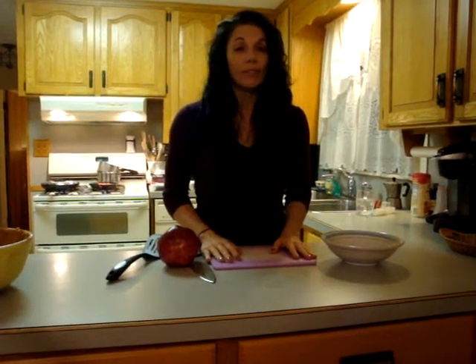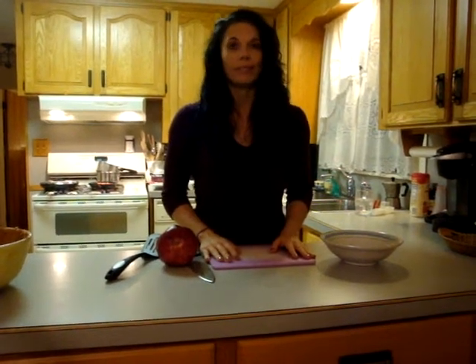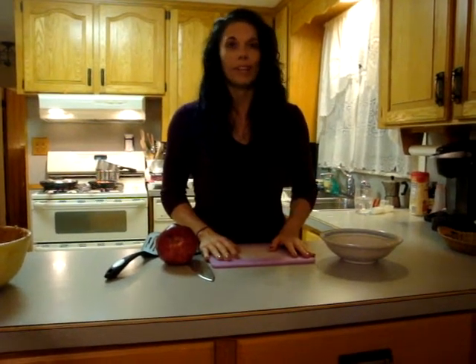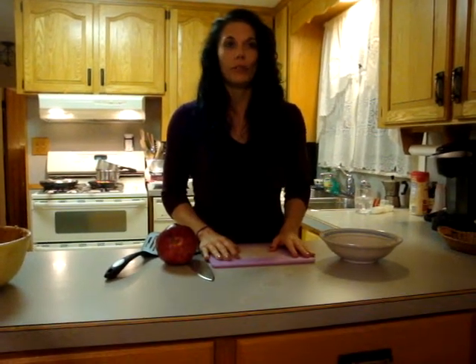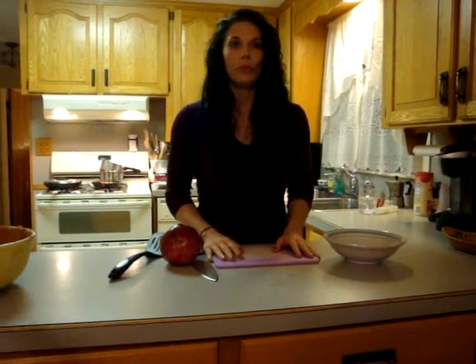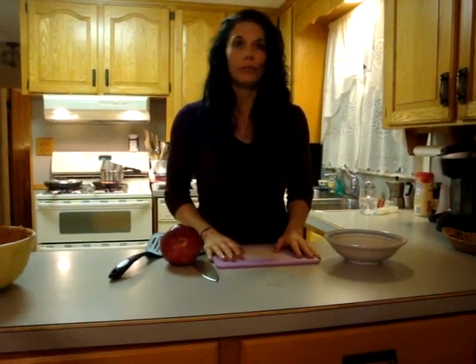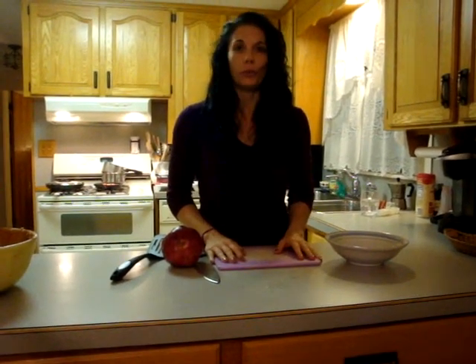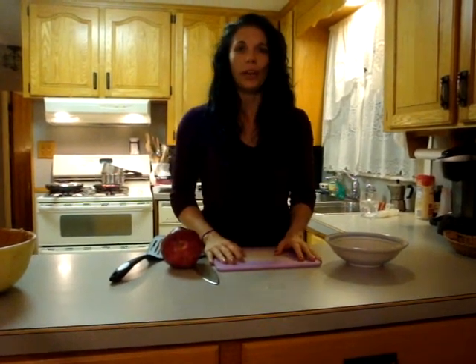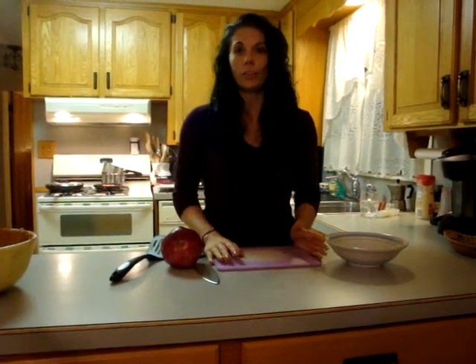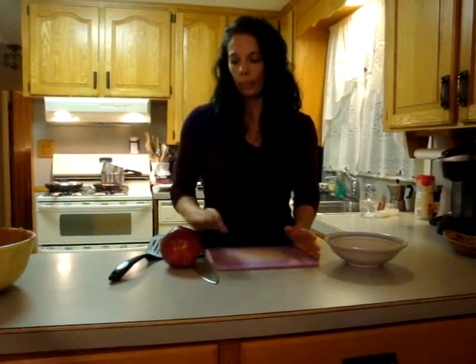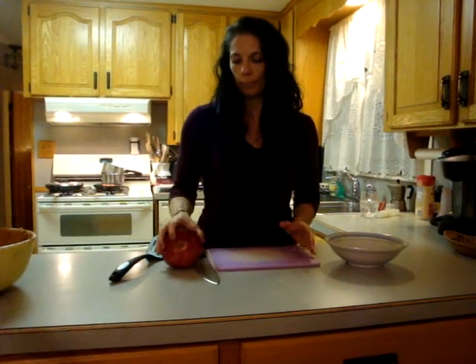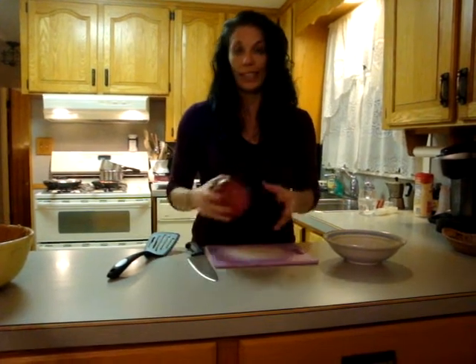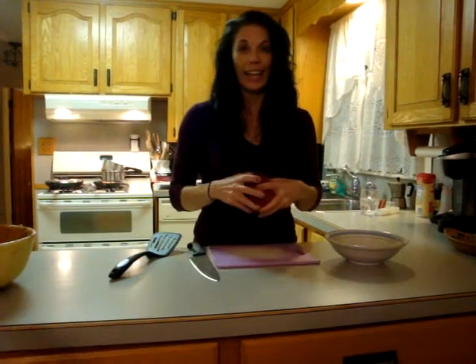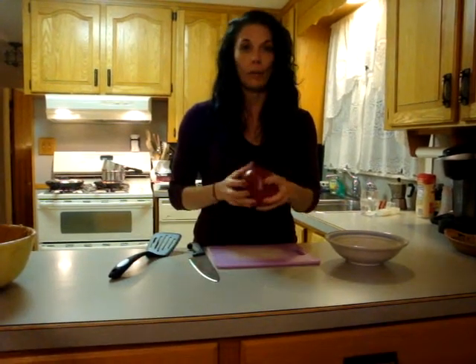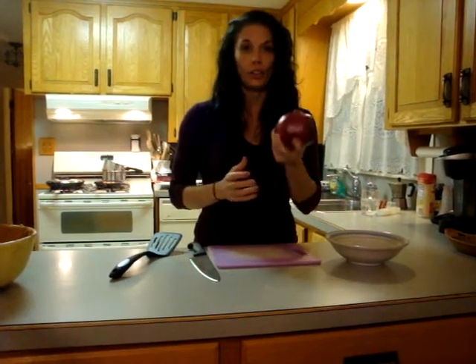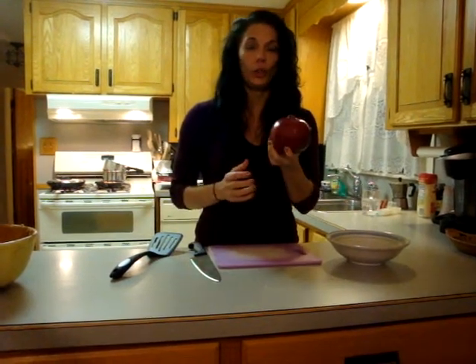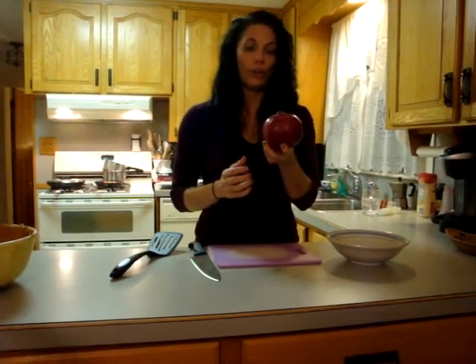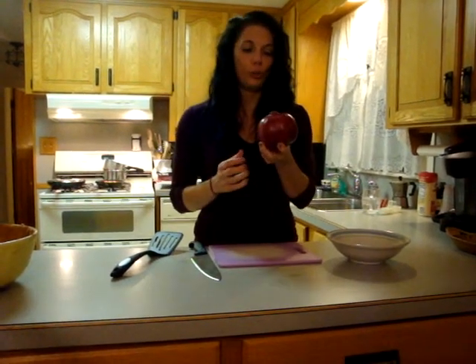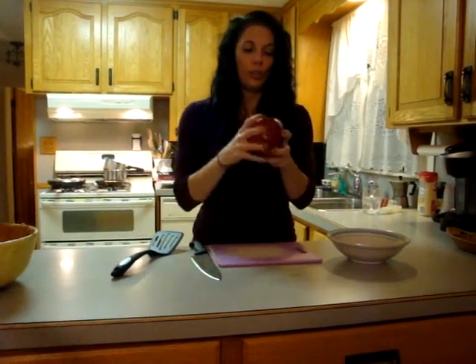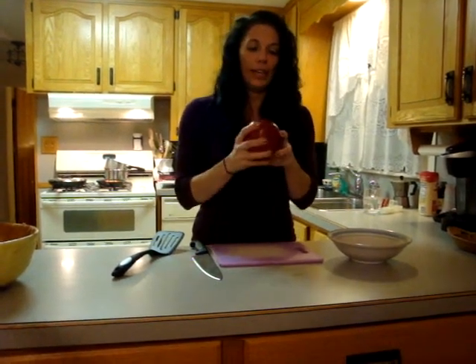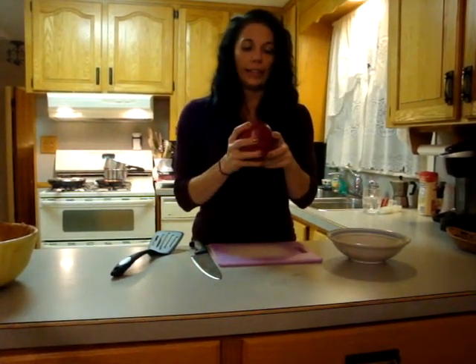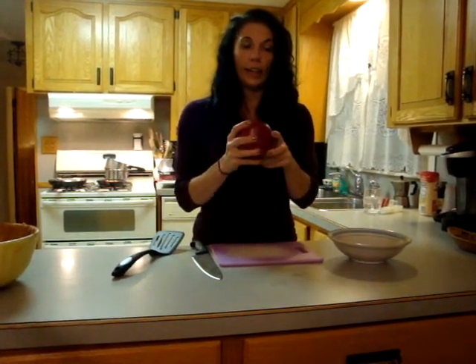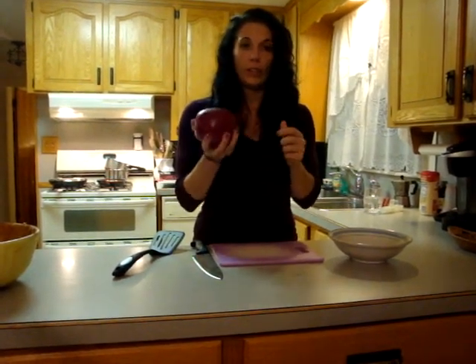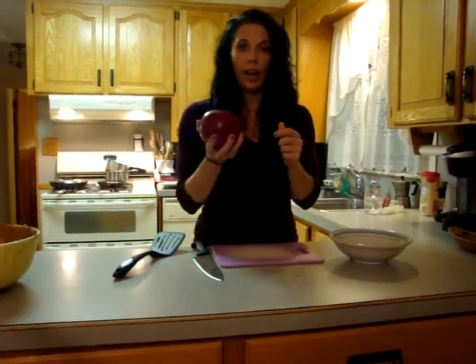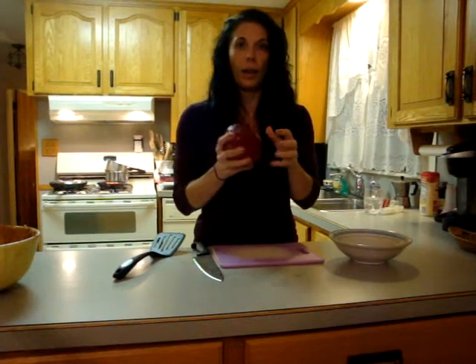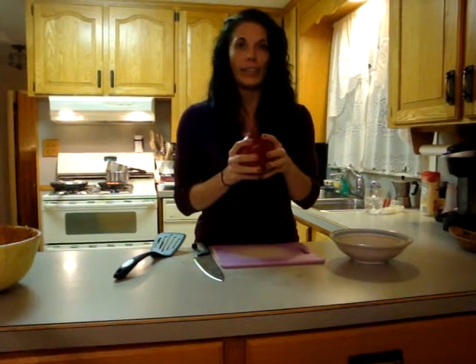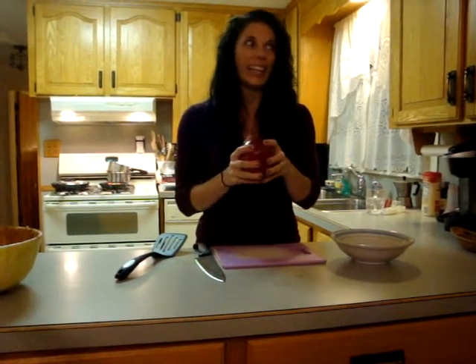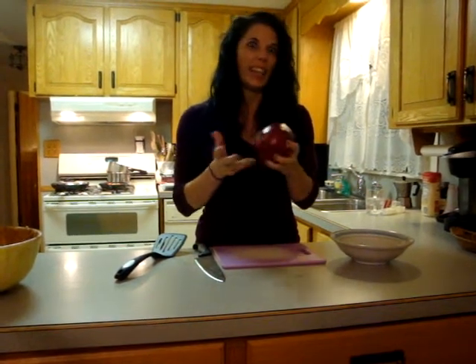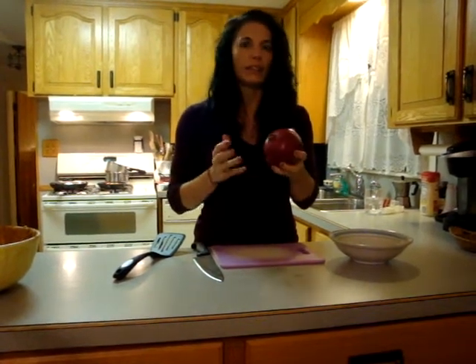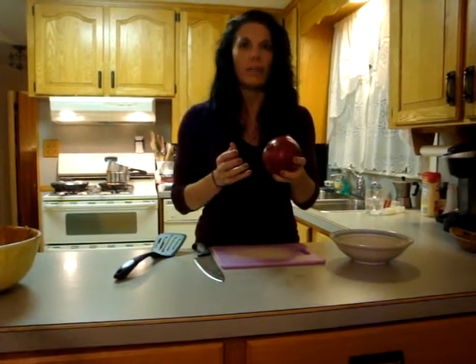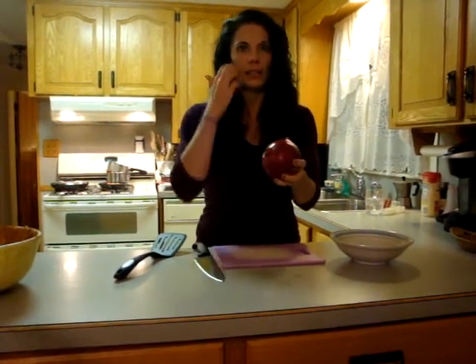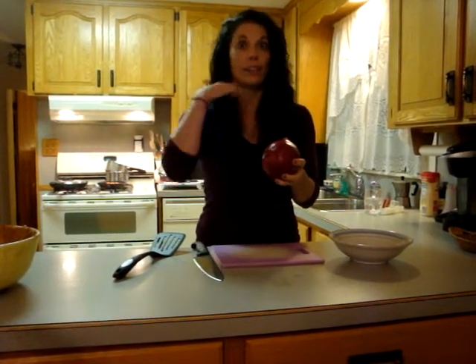Hi, for those of you that don't know me, I'm Sabrina. And today I'm going to show you how to get the arils out of a pomegranate in like five minutes flat.